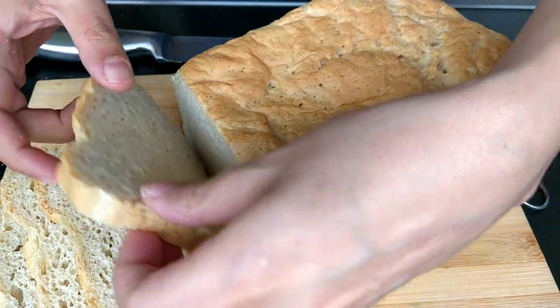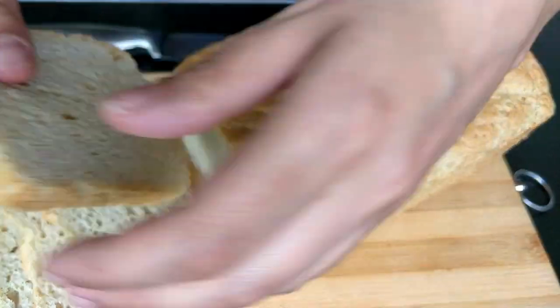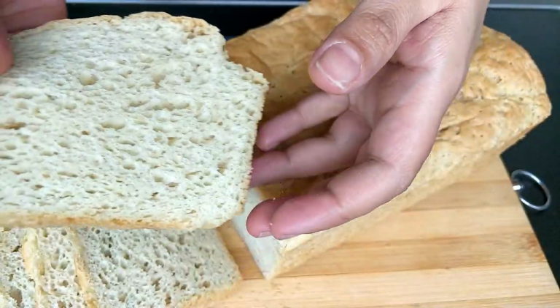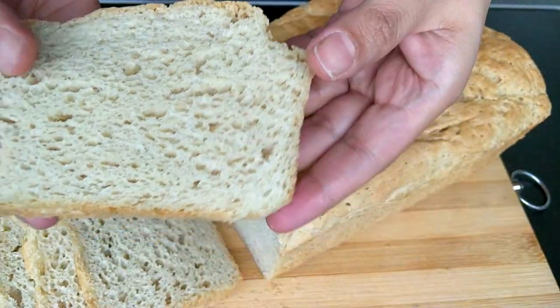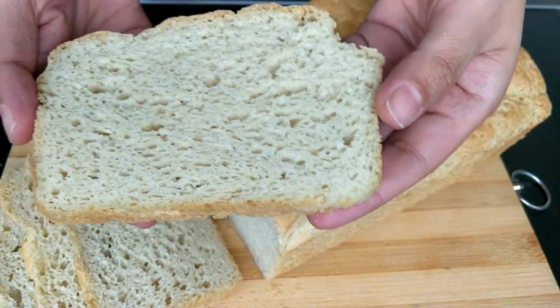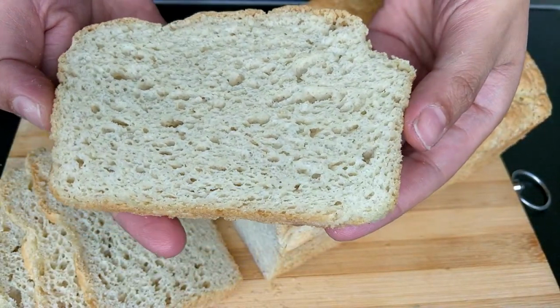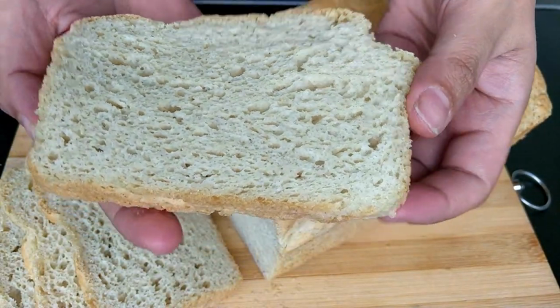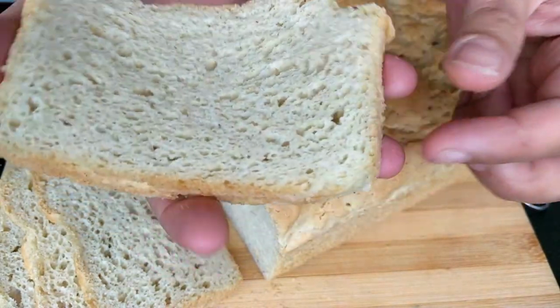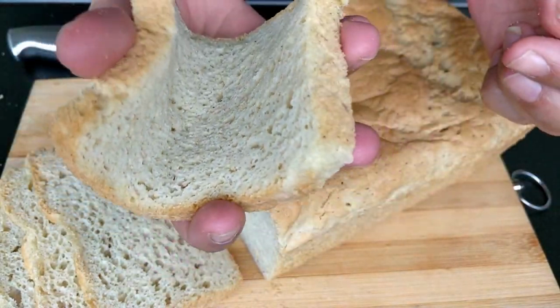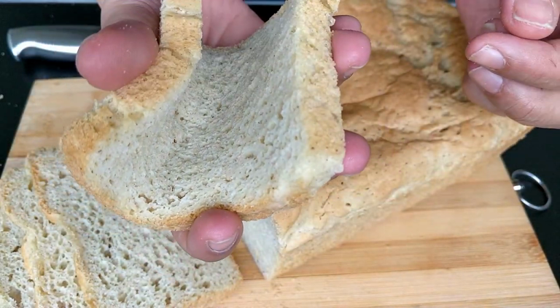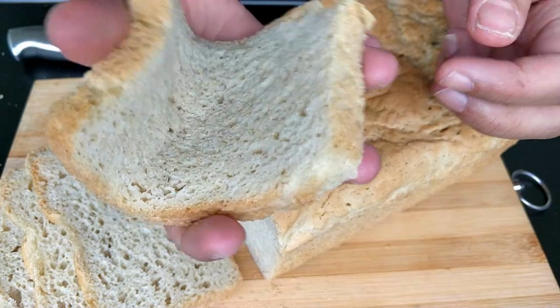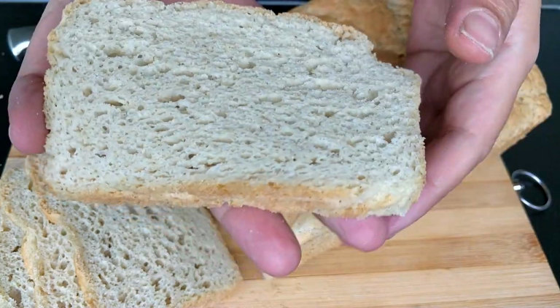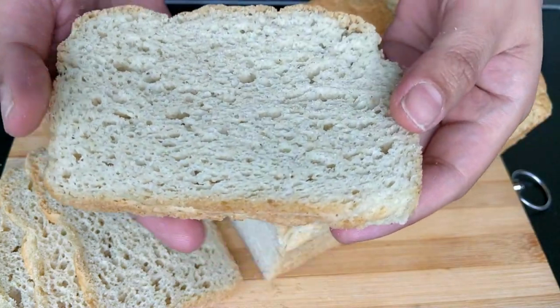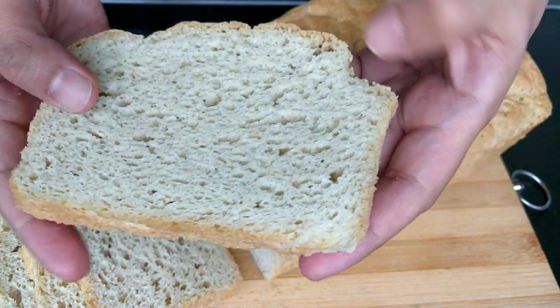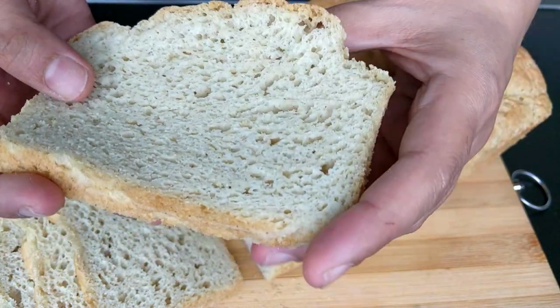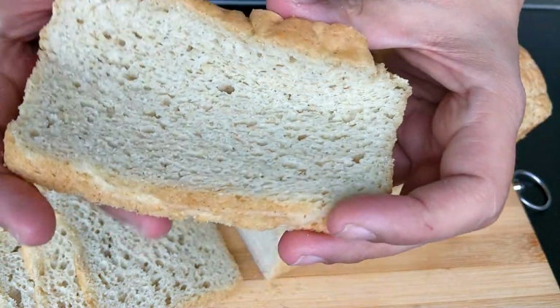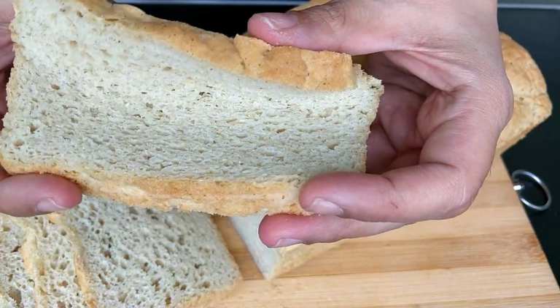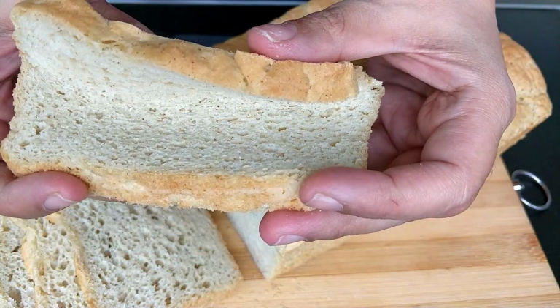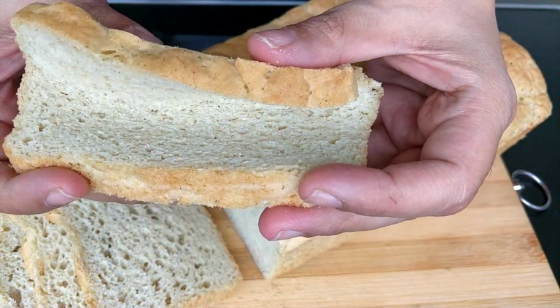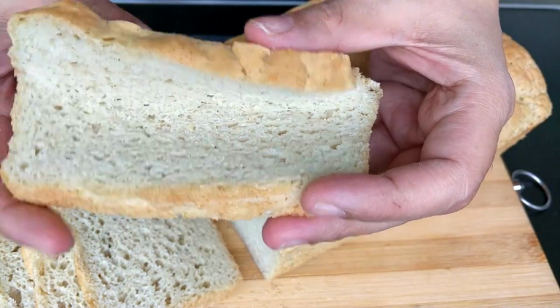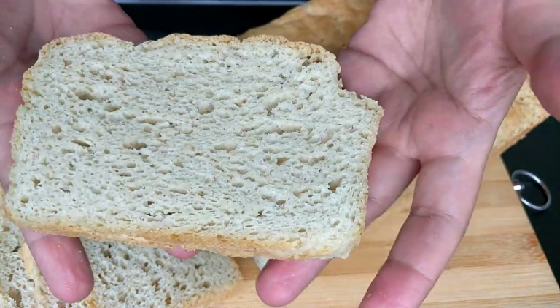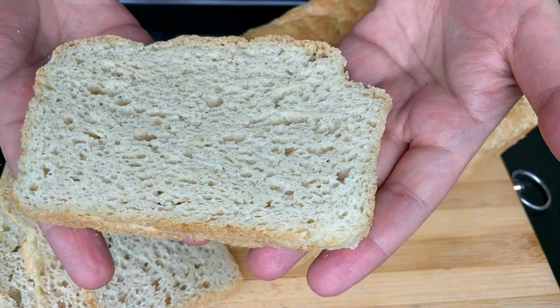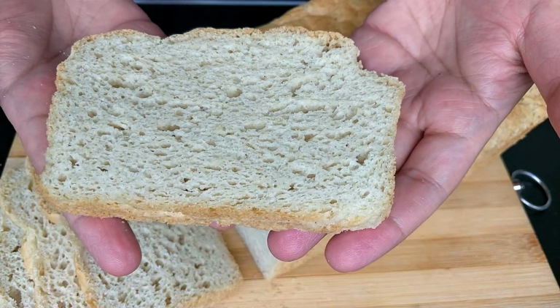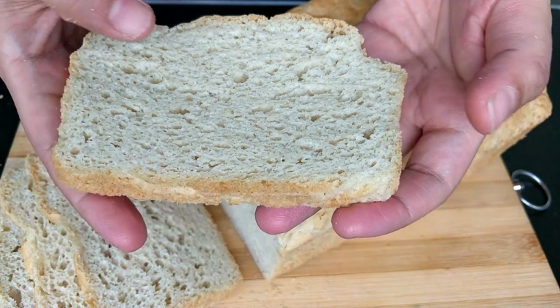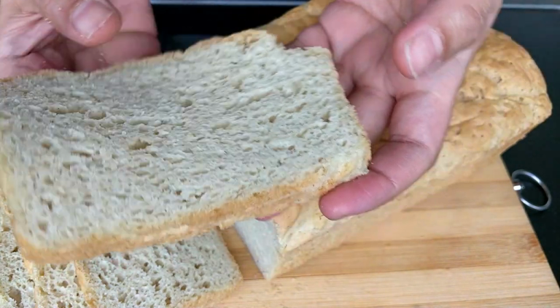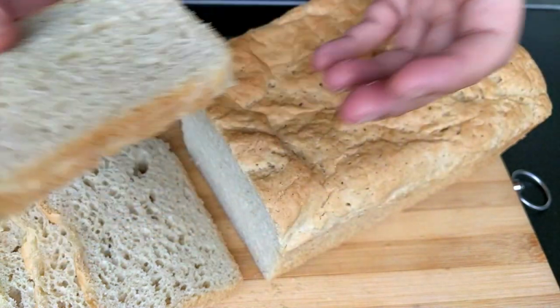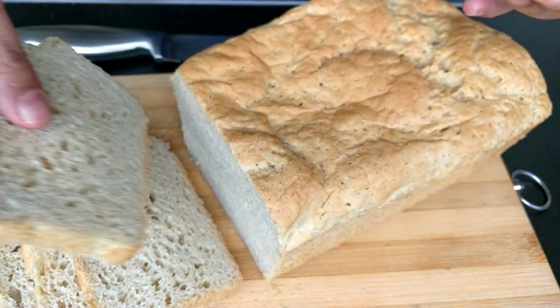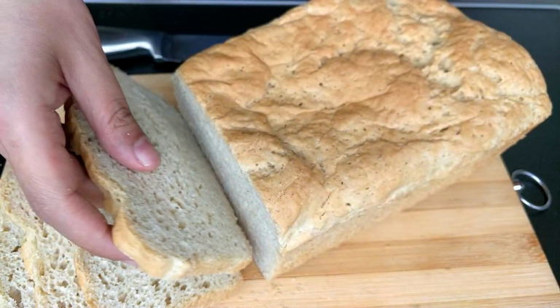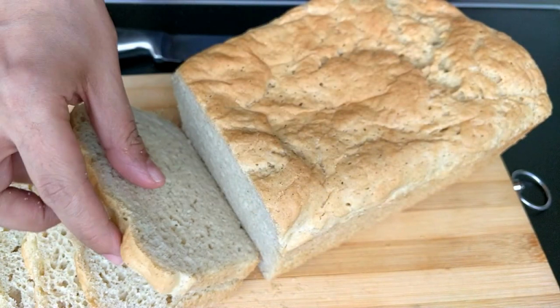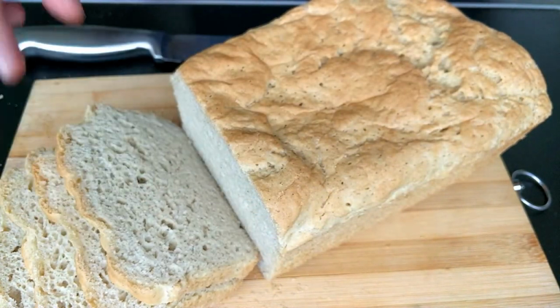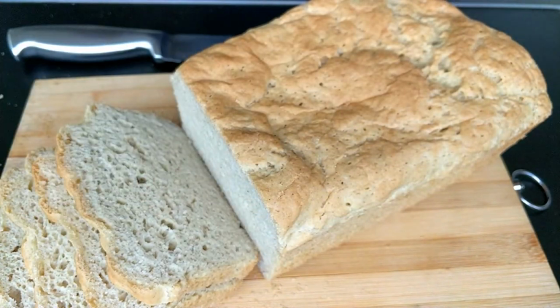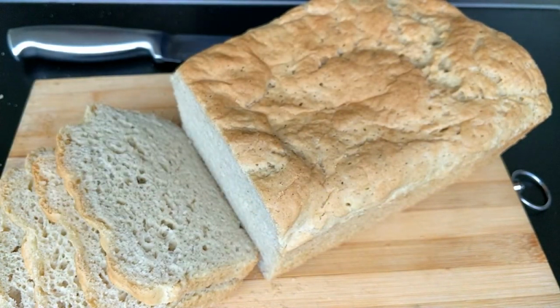Hey guys, welcome back to my channel, The Nutty Grains. Even though I've already shared multiple bread recipes on my channel, I still love to explore different flour combinations to get yet another successful gluten-free bread recipe for you.